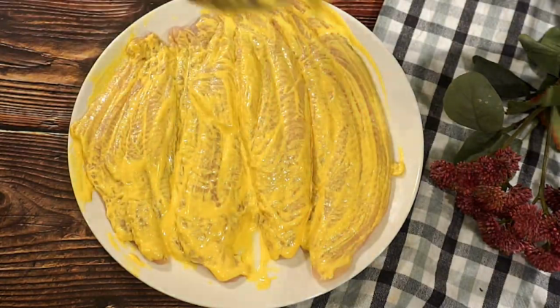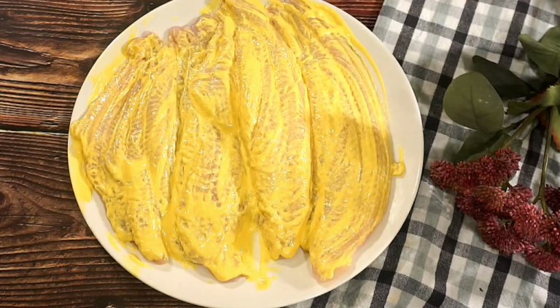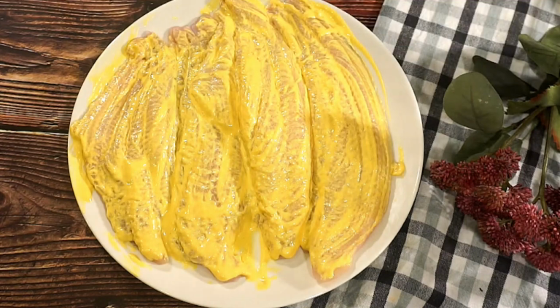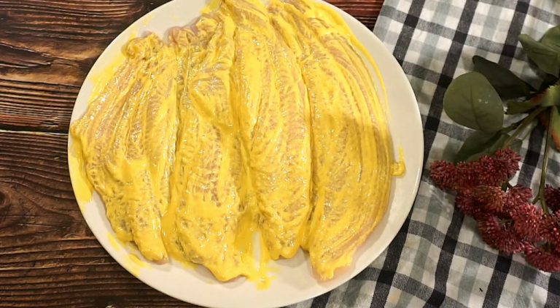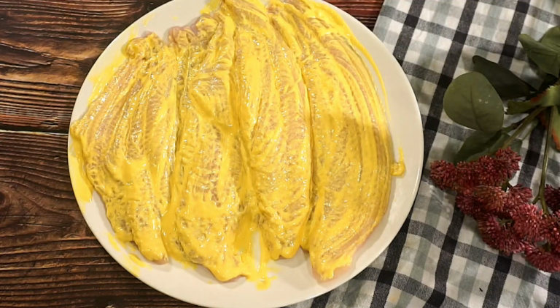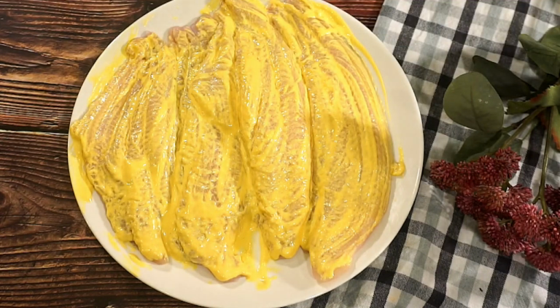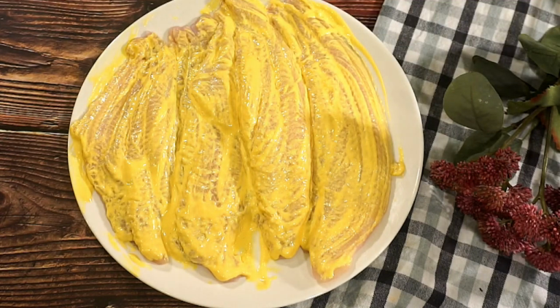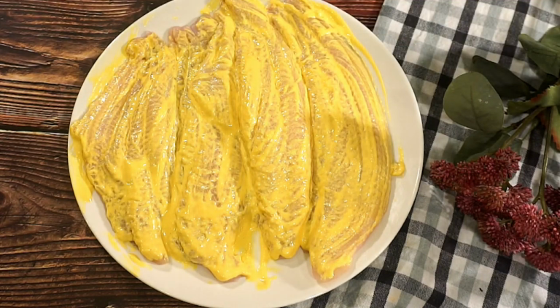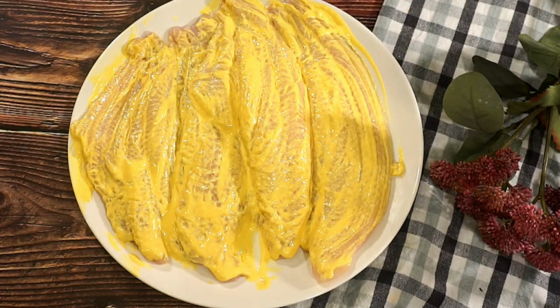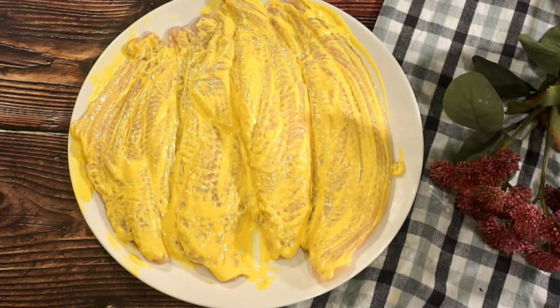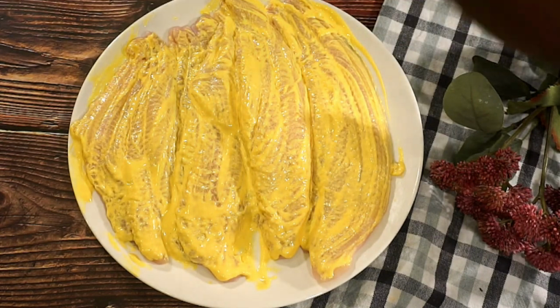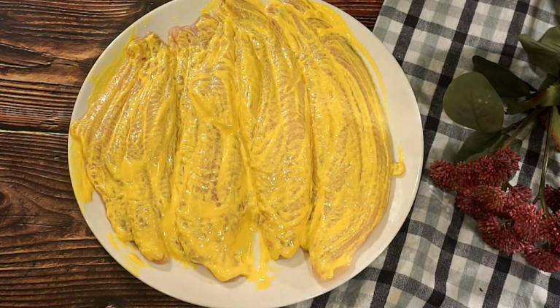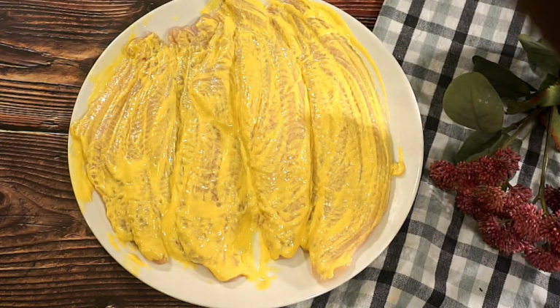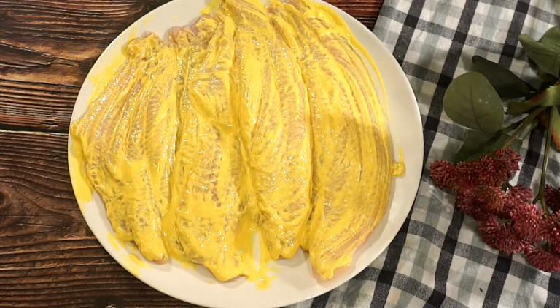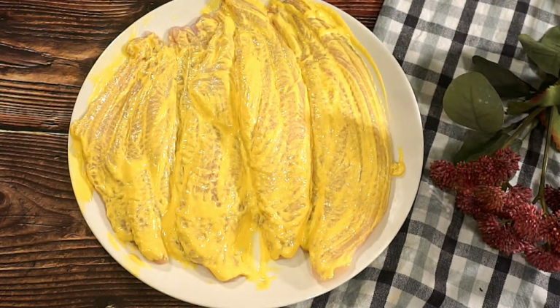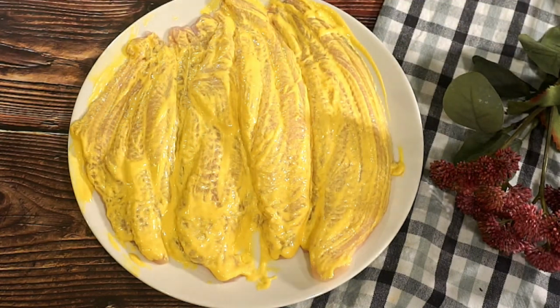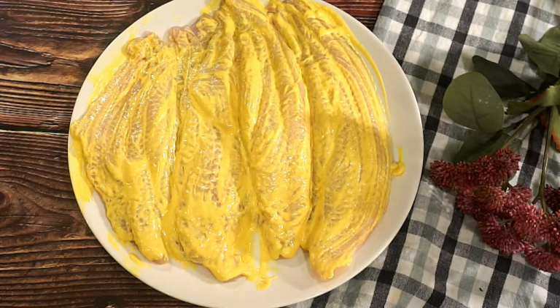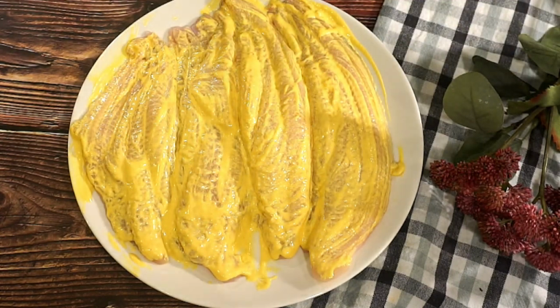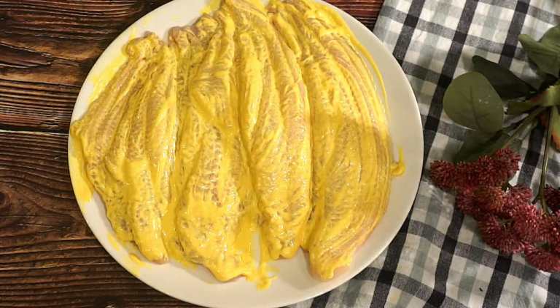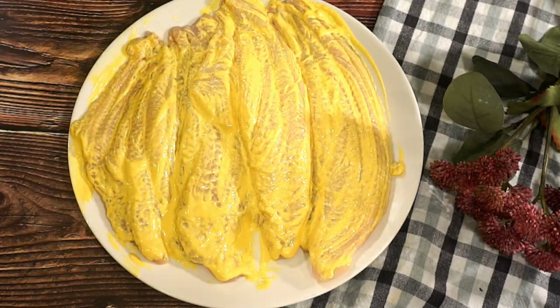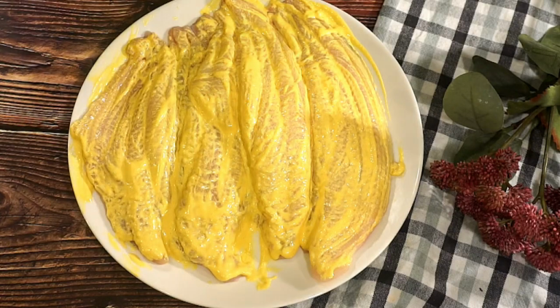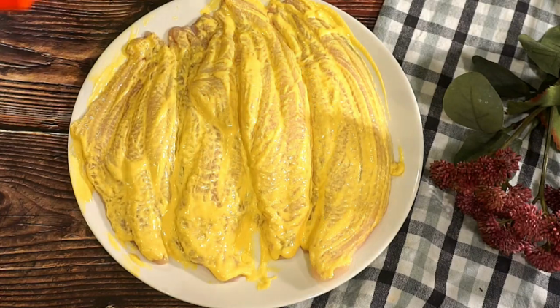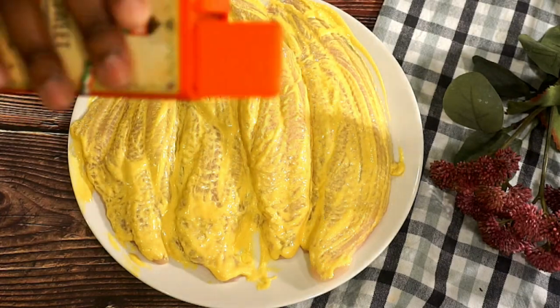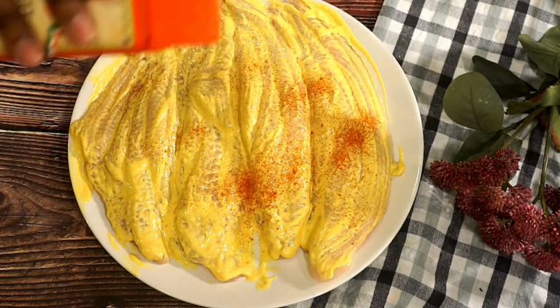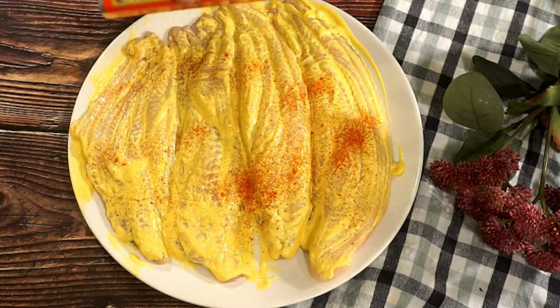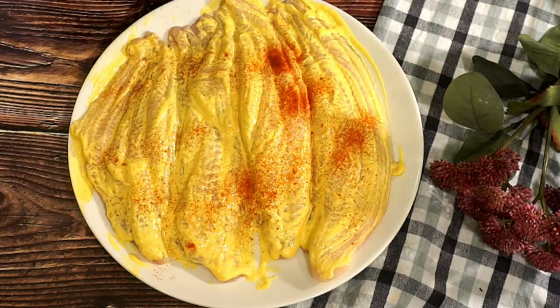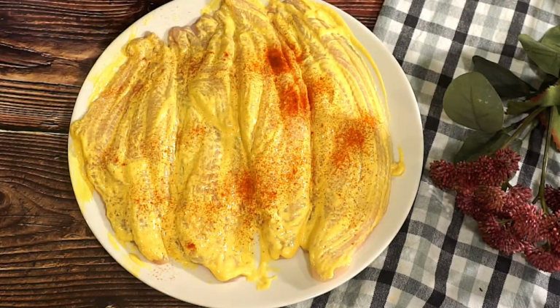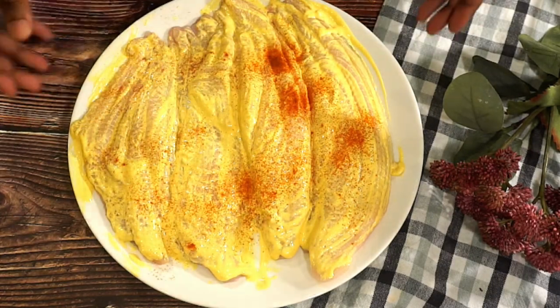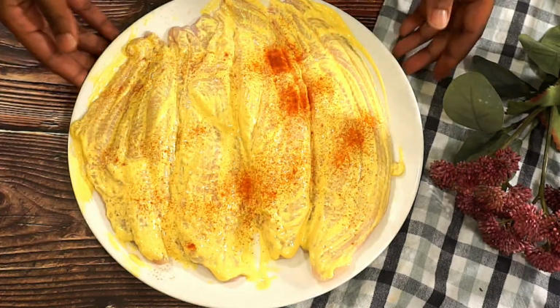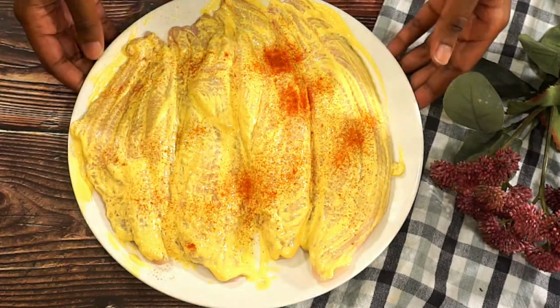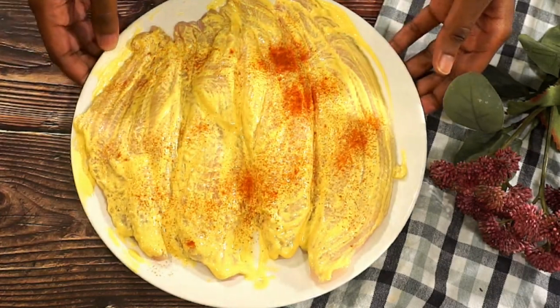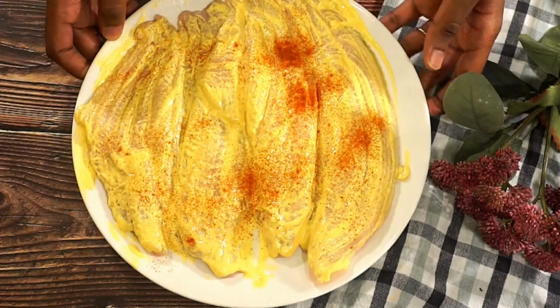Now we're just going to go ahead and put a little bit of paprika on top, and then set it to the side.